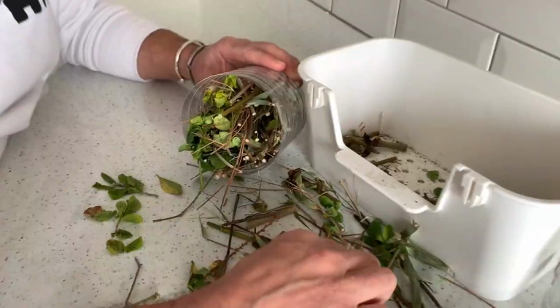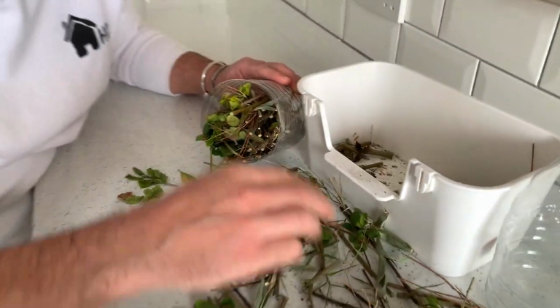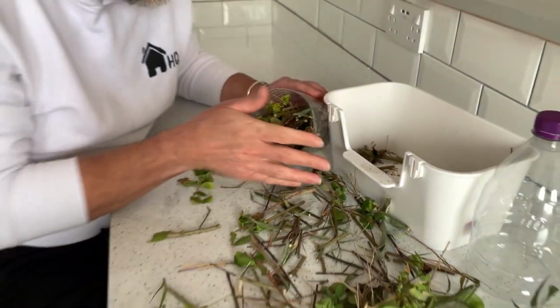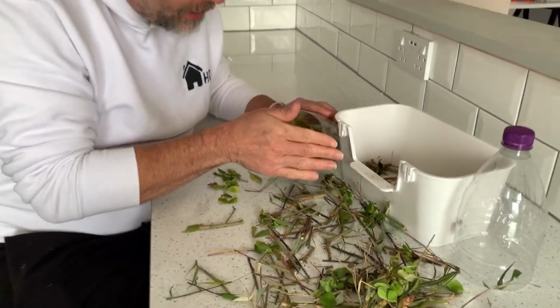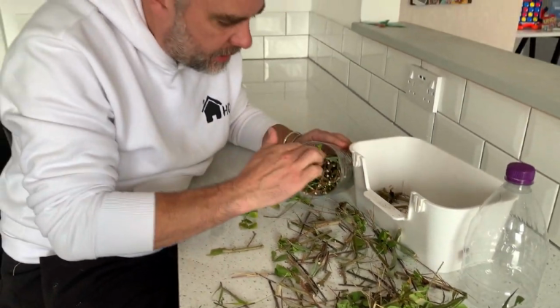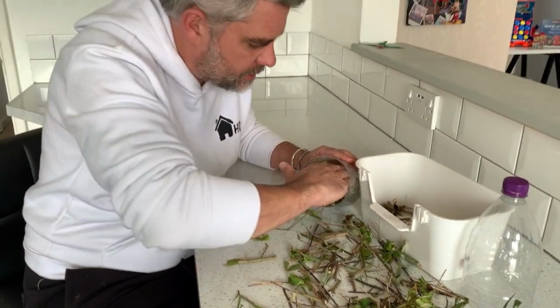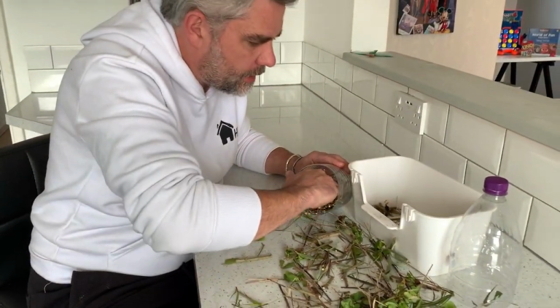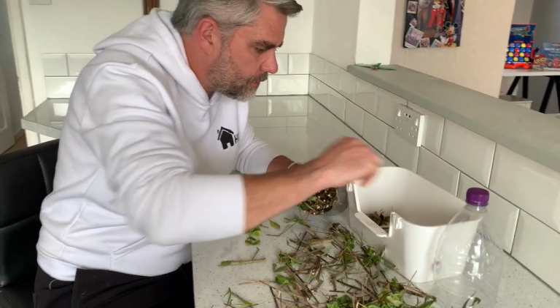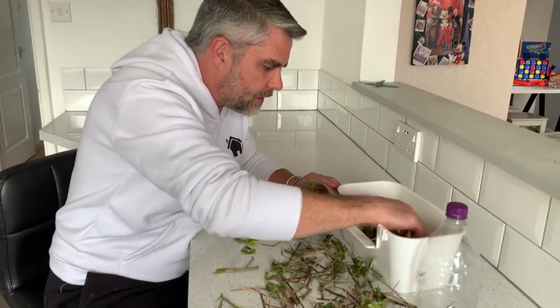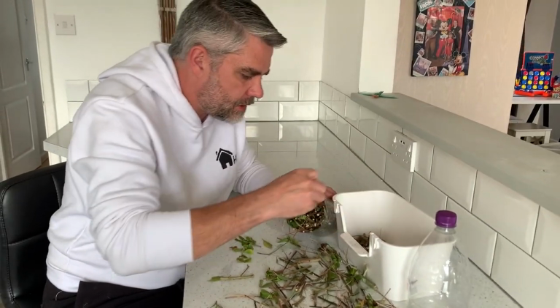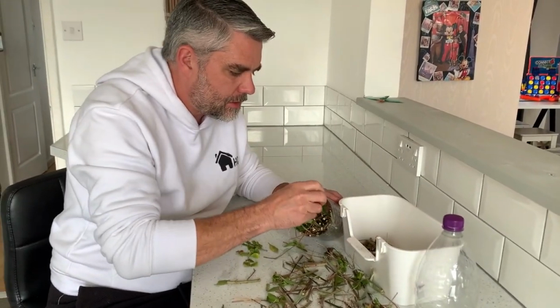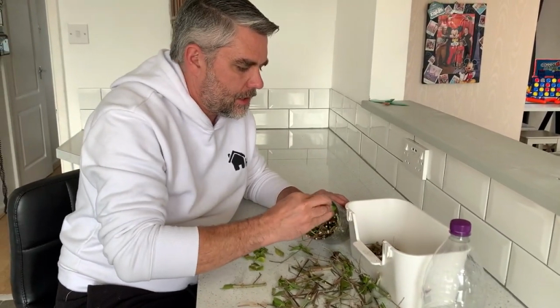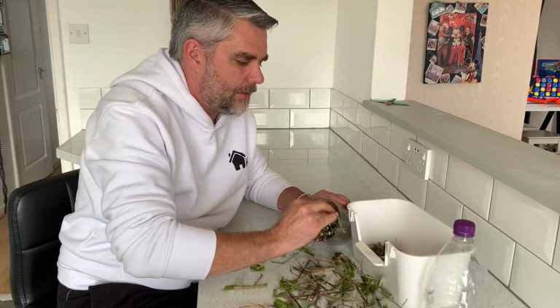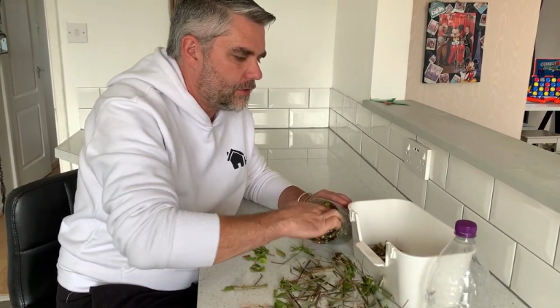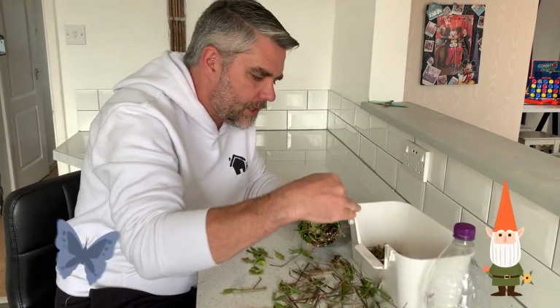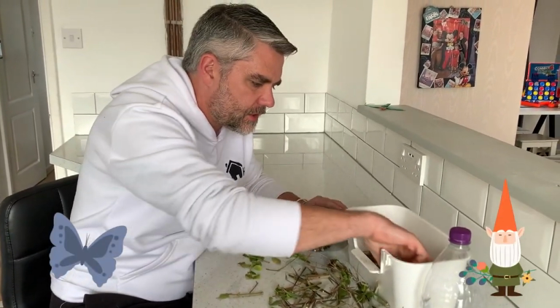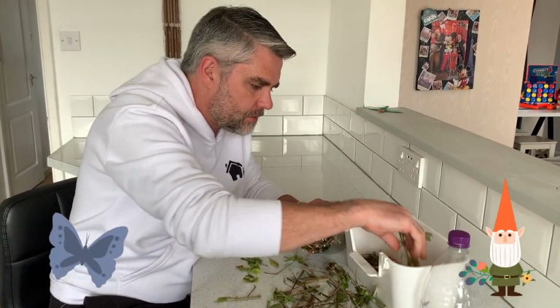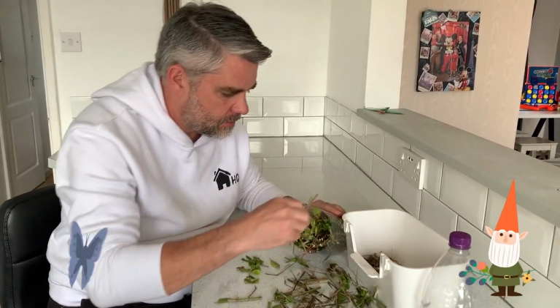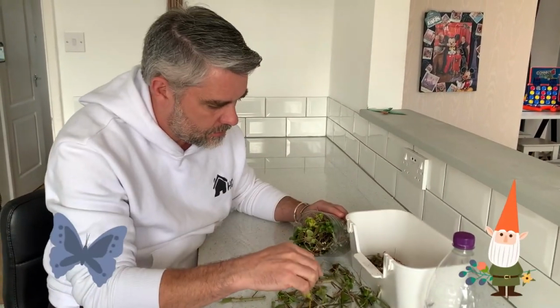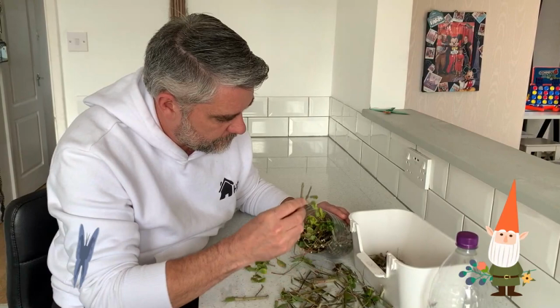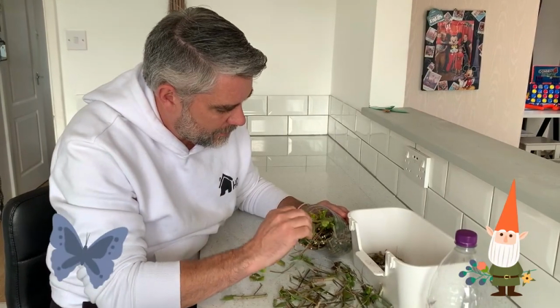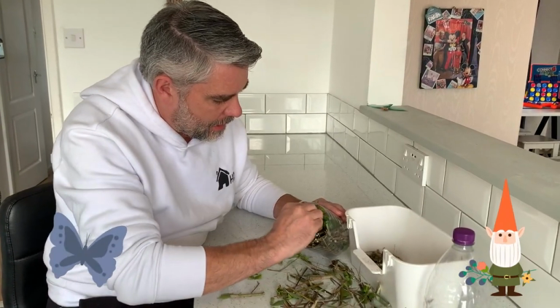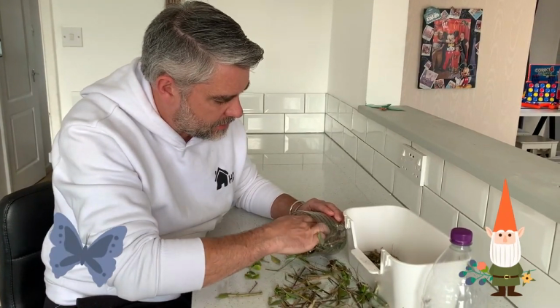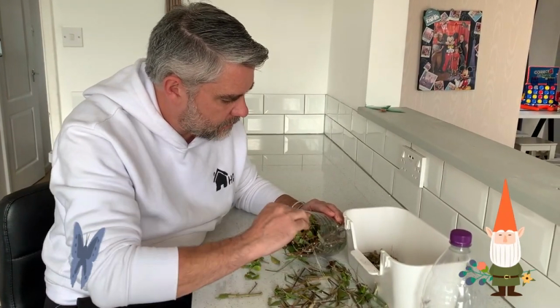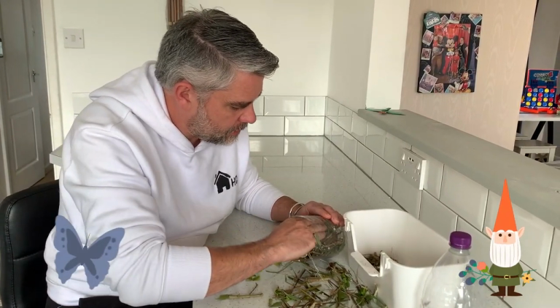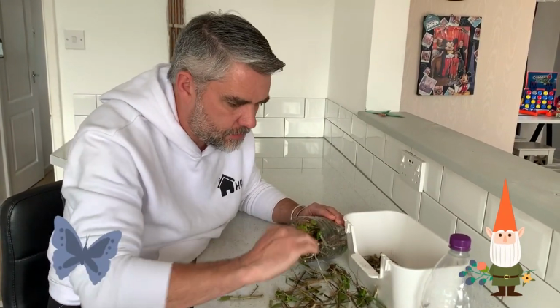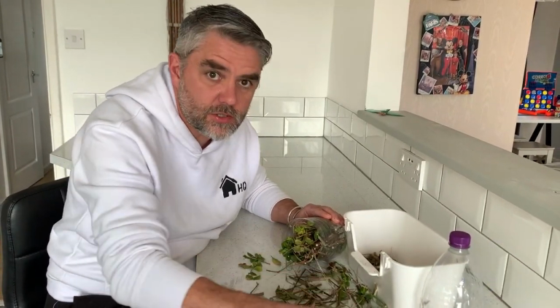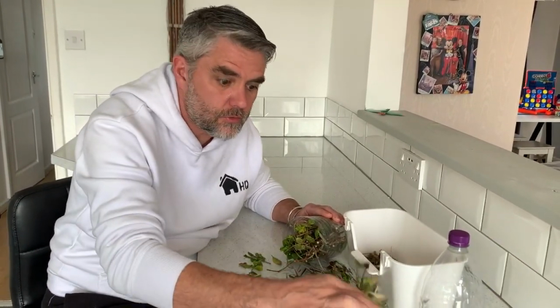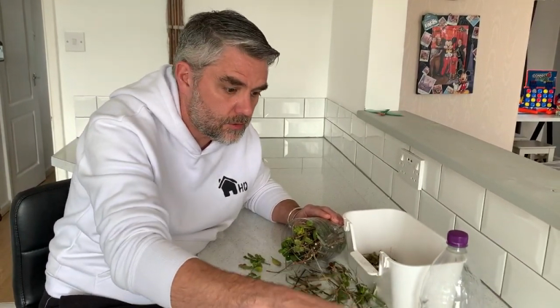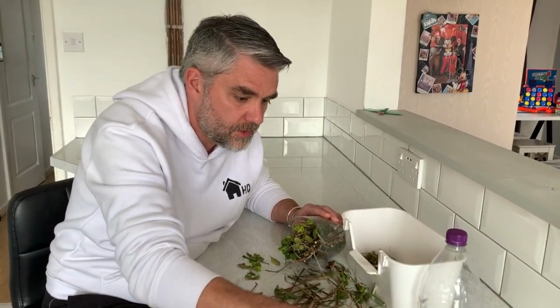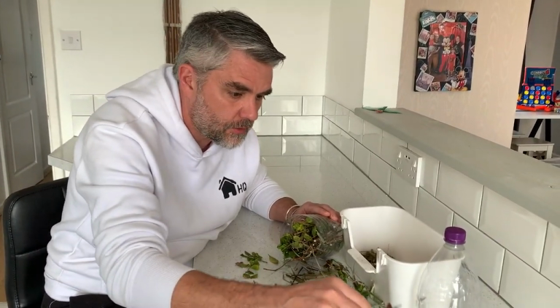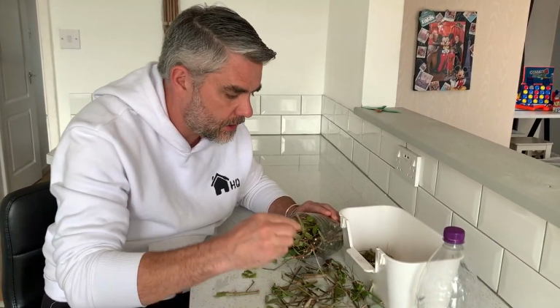I've tried to build up a layer of sticks, then put some leaves in, and then put another layer of sticks on top. That's going to give lots and lots of places for those little mini beasts to go and hide.